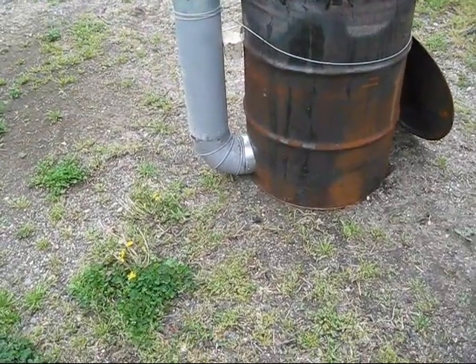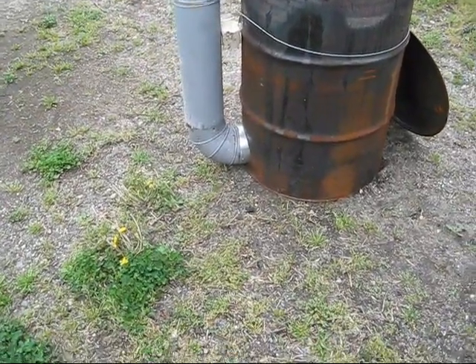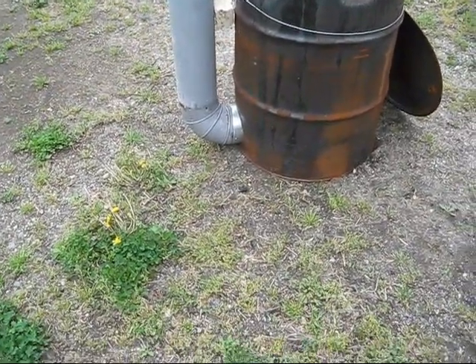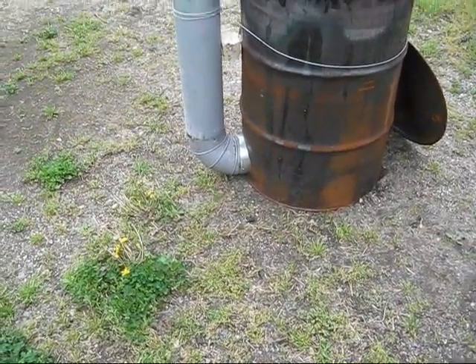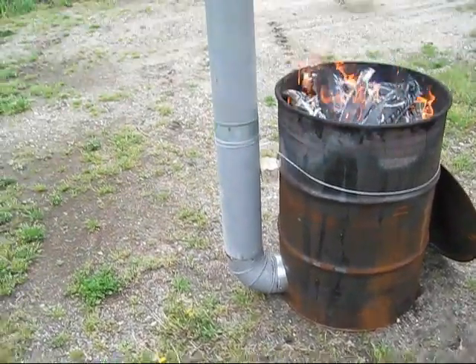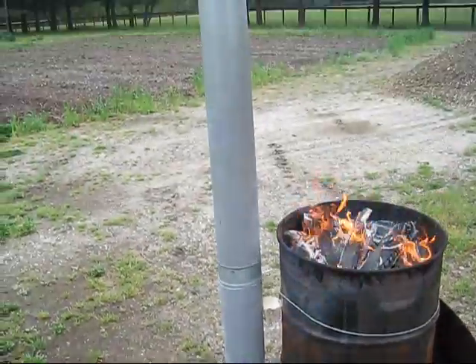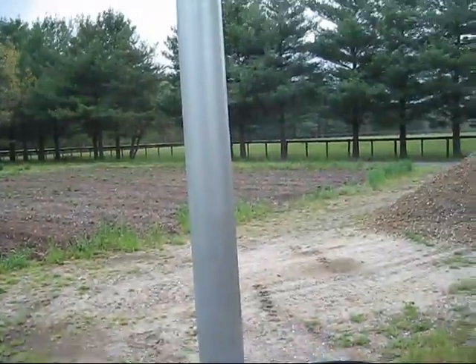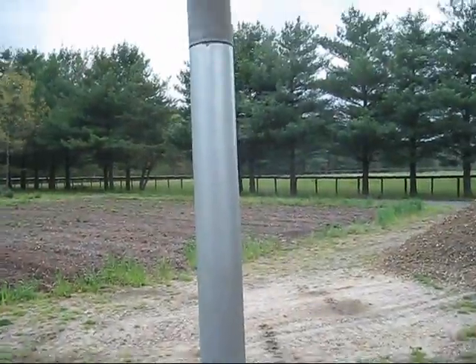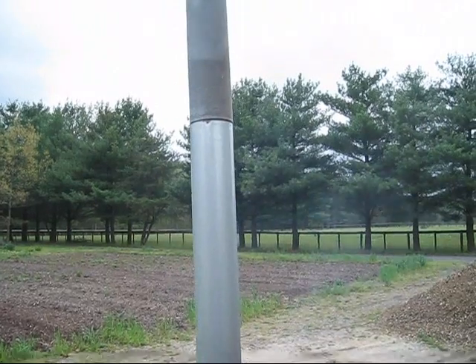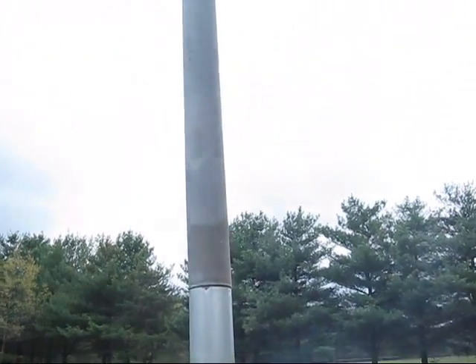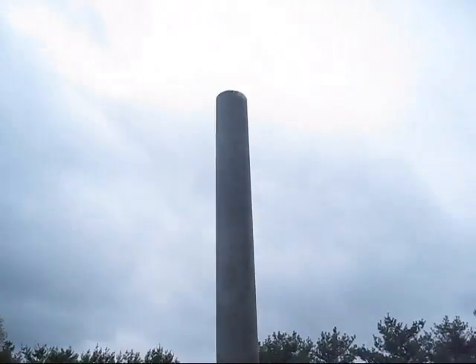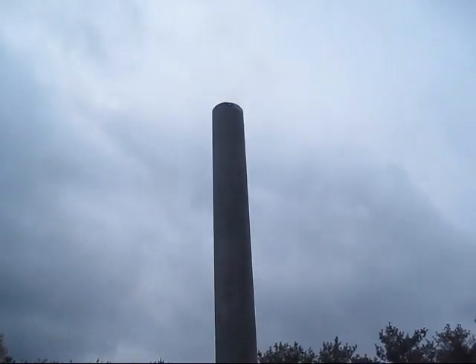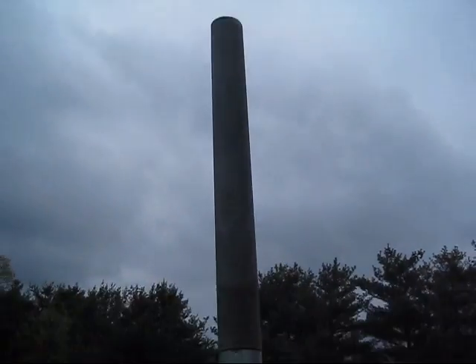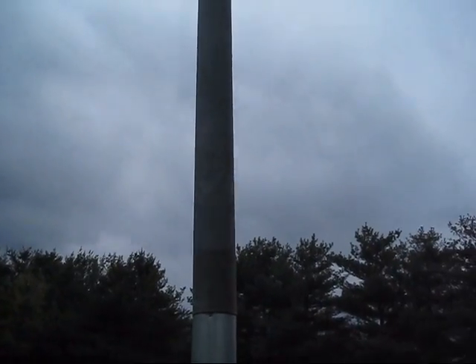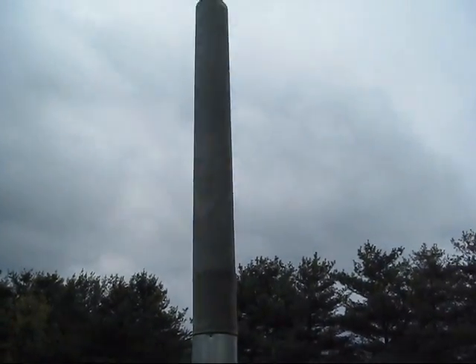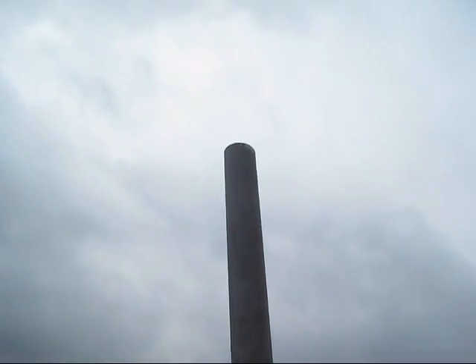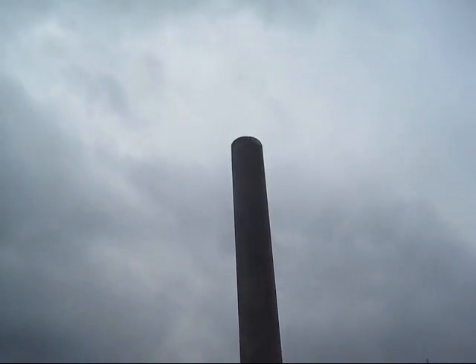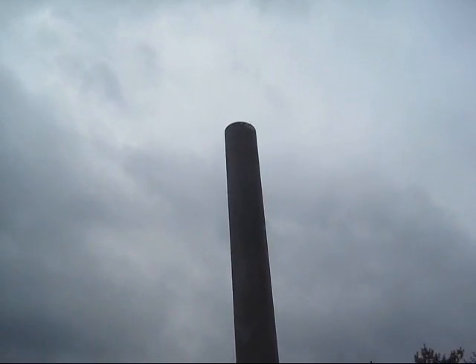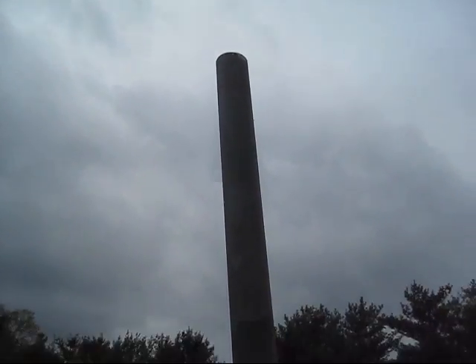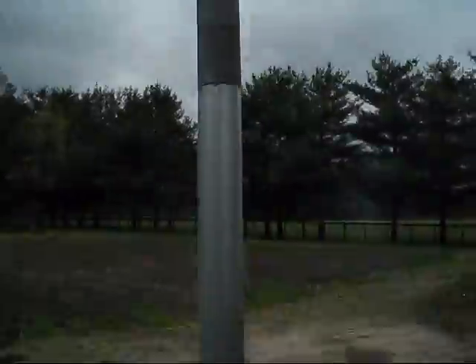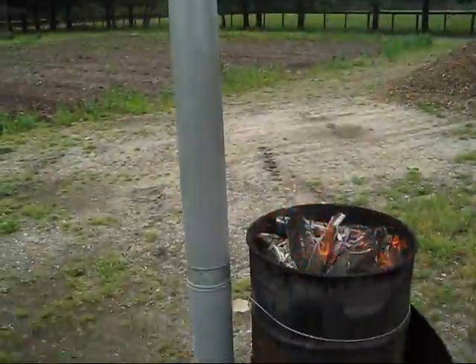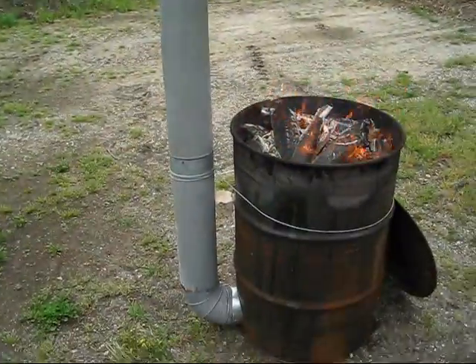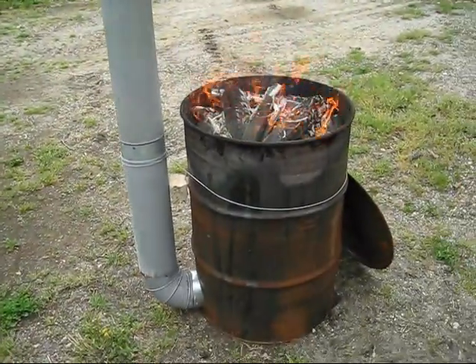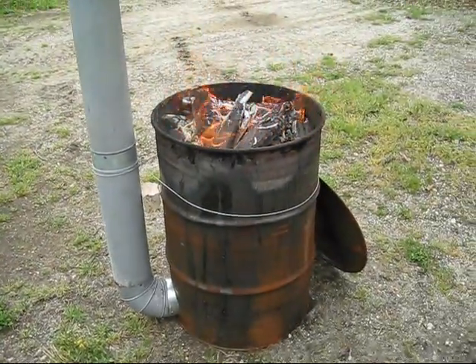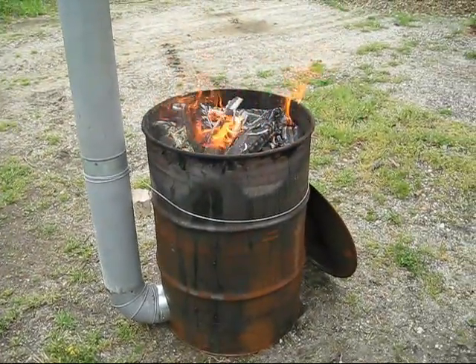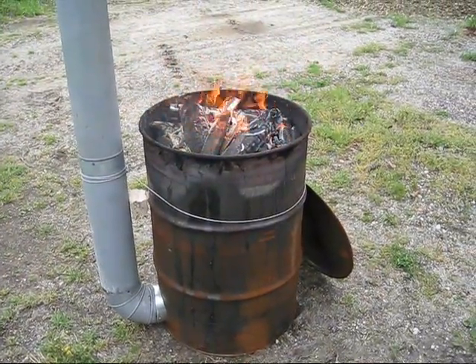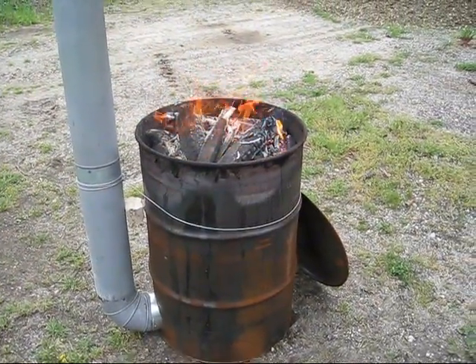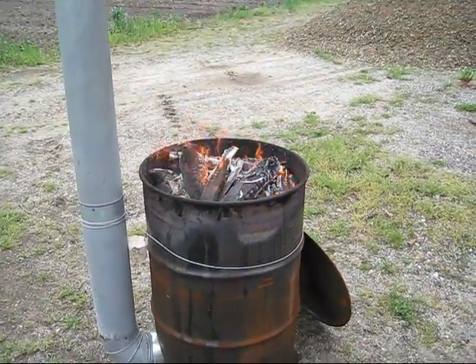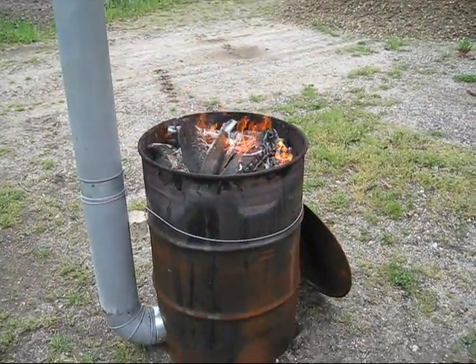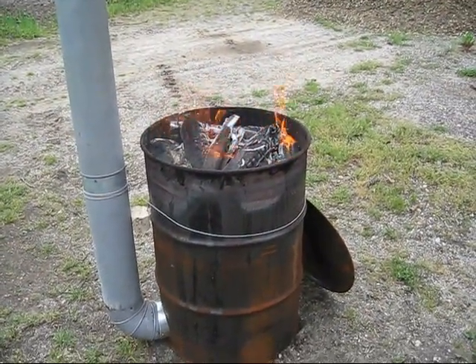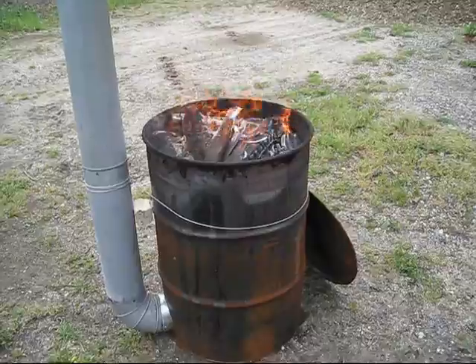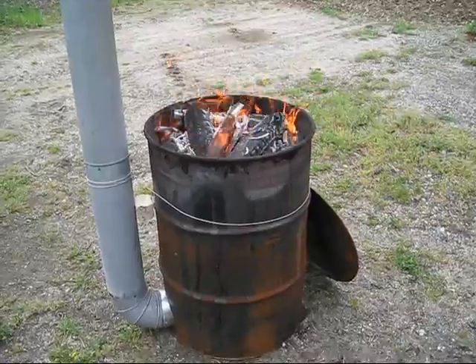You'll see where the pipe comes out of the bottom — it goes up, it's probably about 14 feet. There is some smoke, but because of the cloudy sky behind it you can't really see it. I'll get back to you when it's closer to being done.